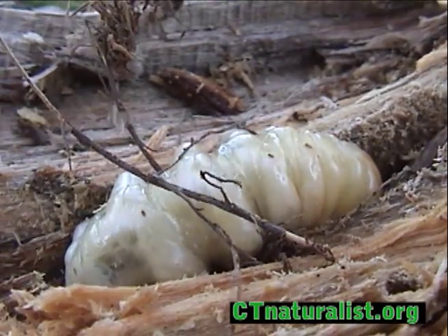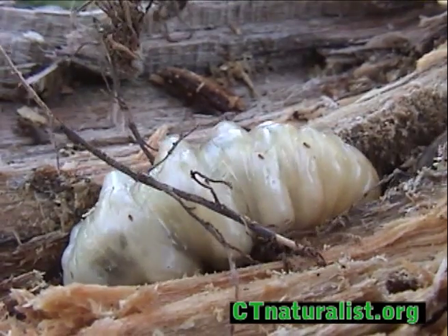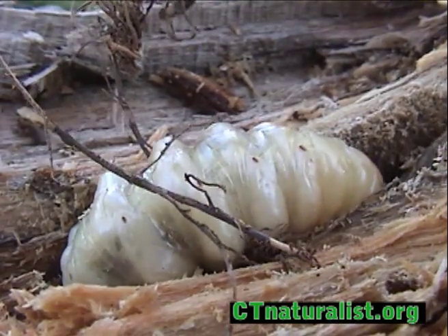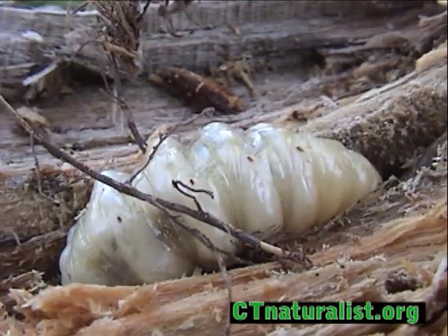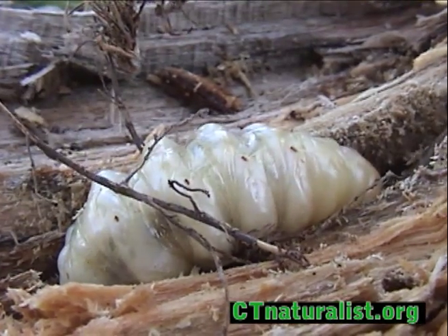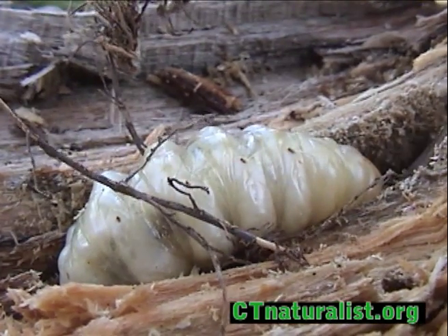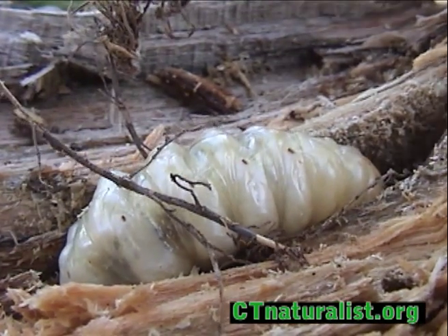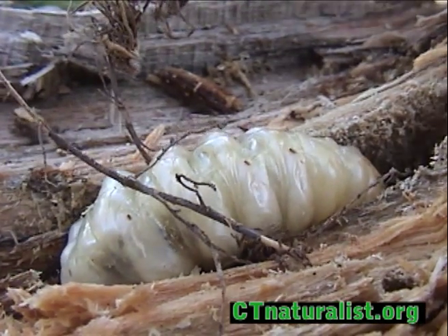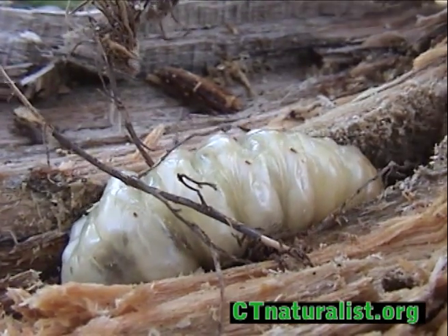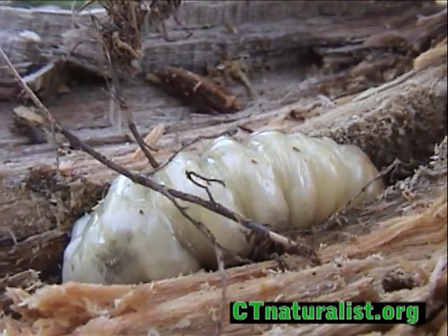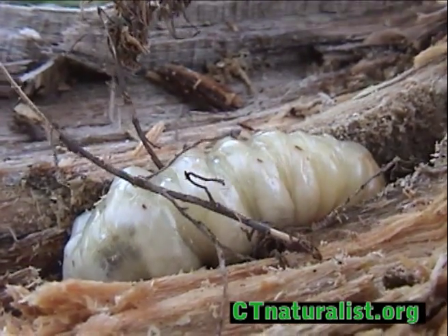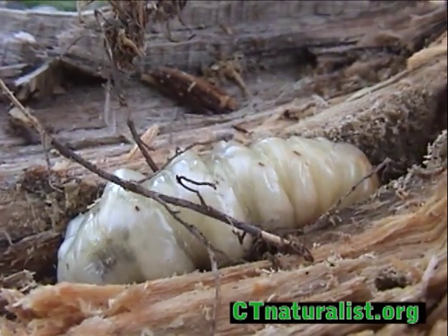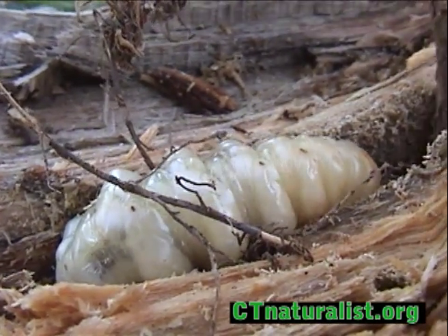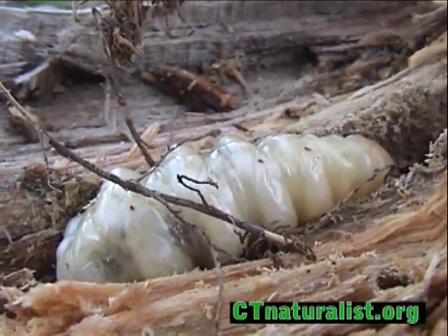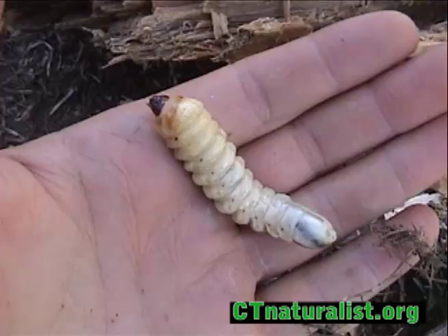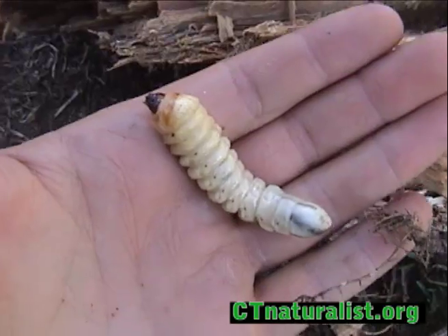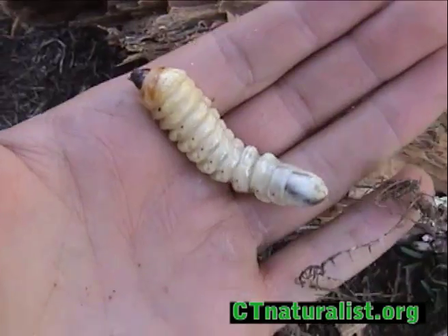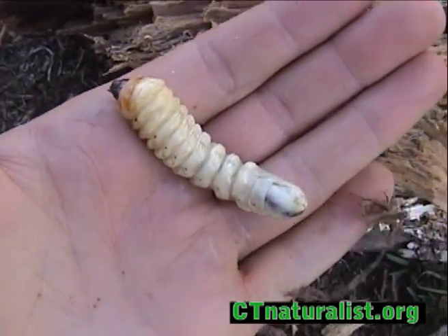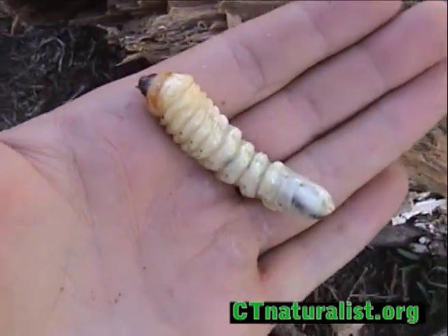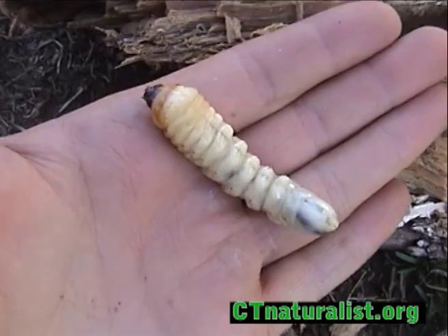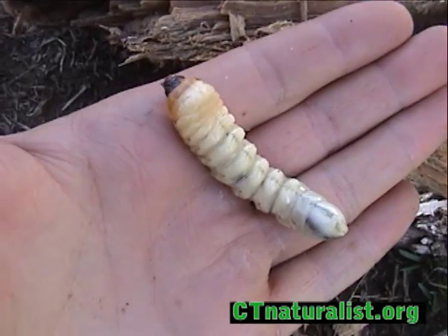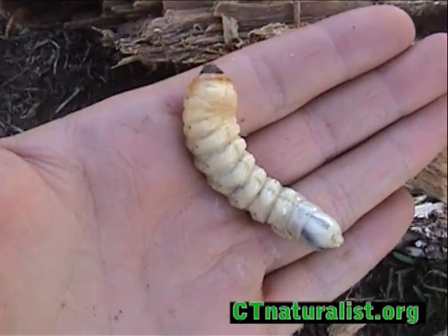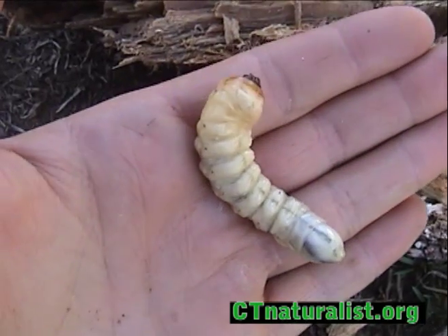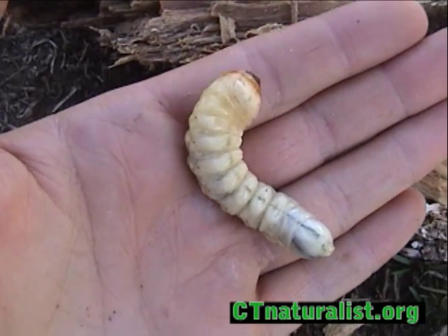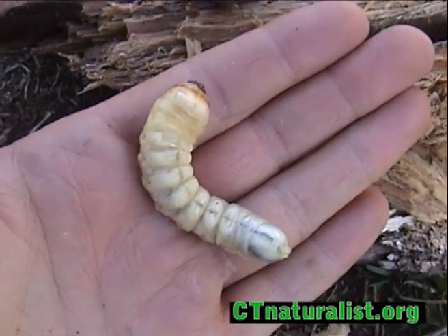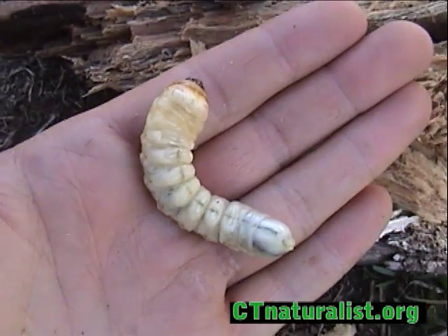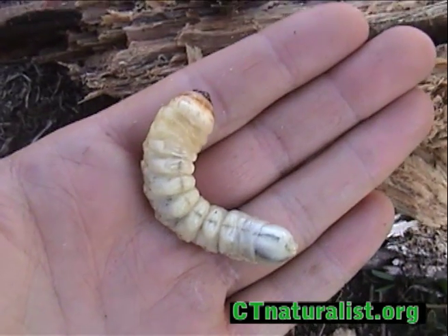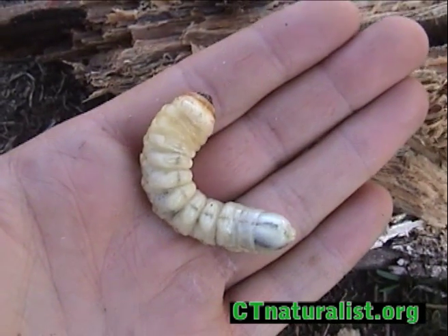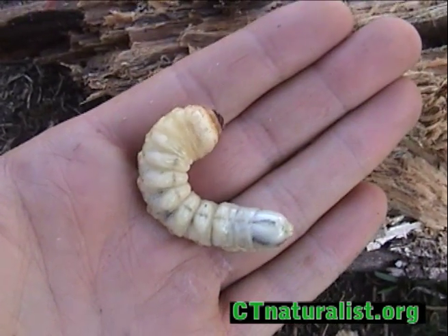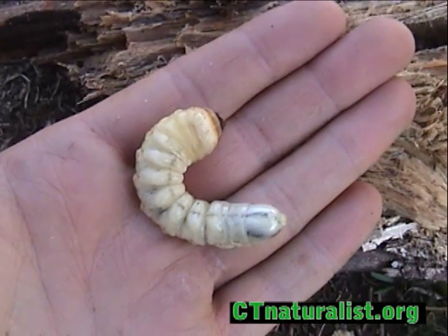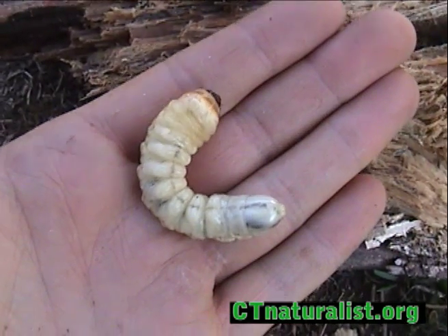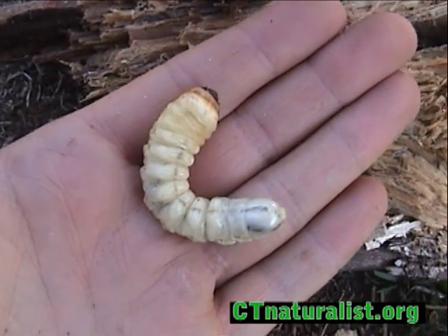It's a long-horned beetle larva. When held in the palm of my hand, you can get an idea of just how big this larva is.